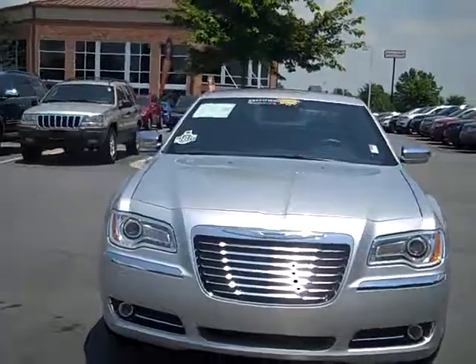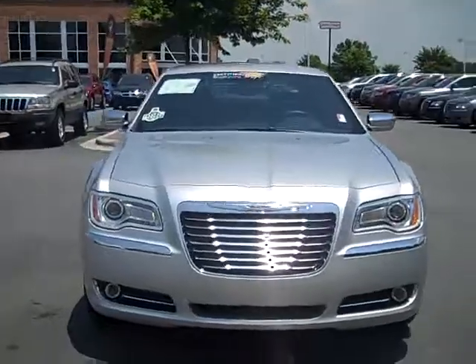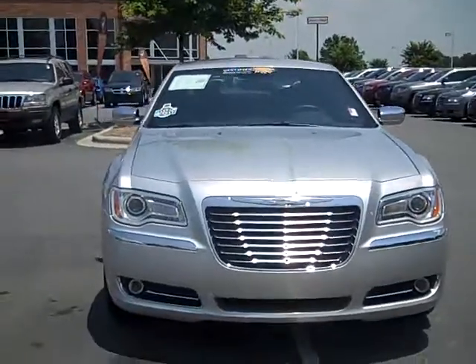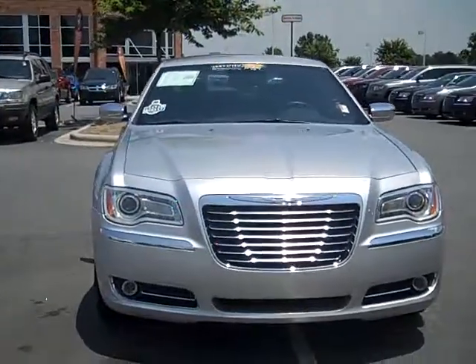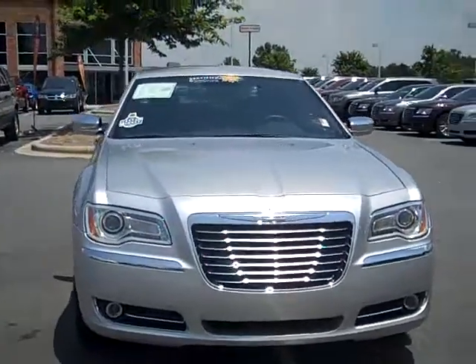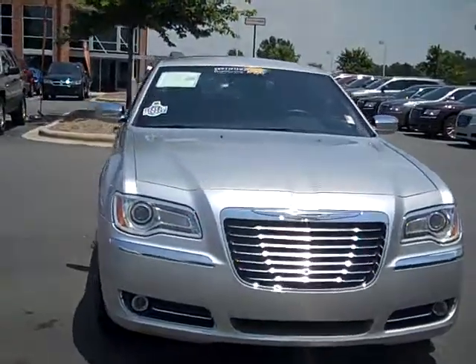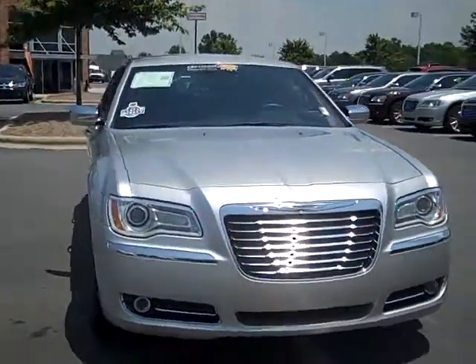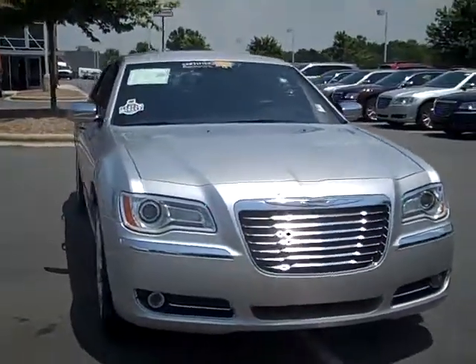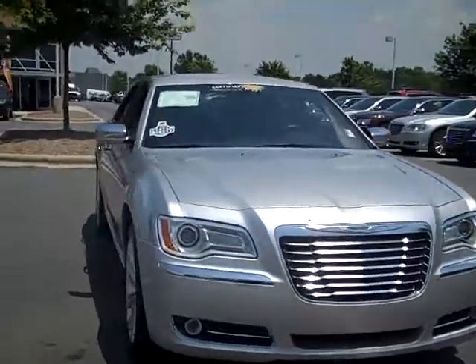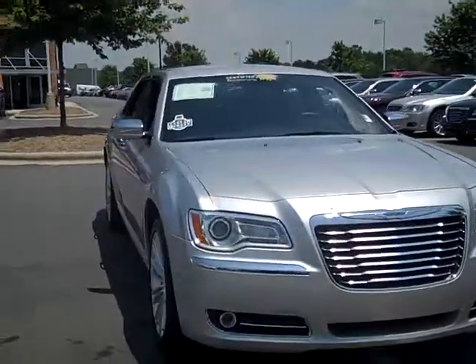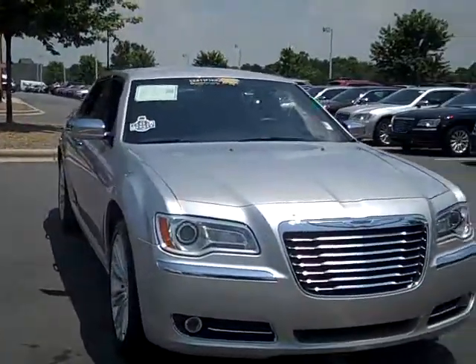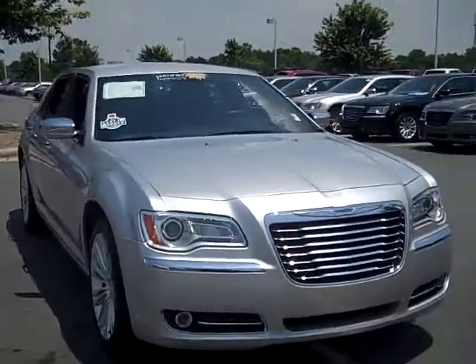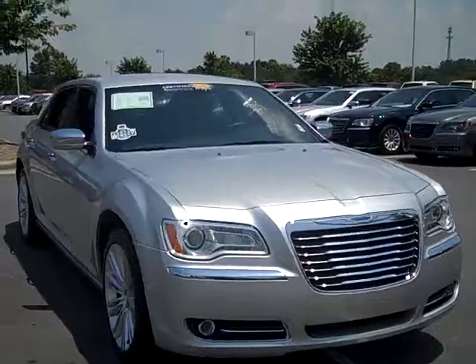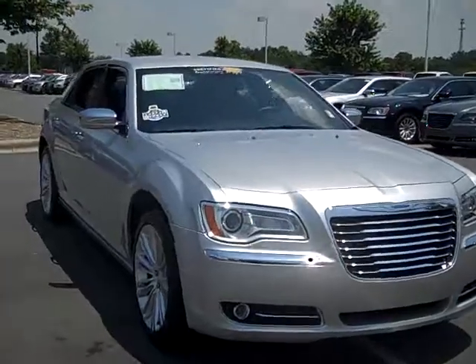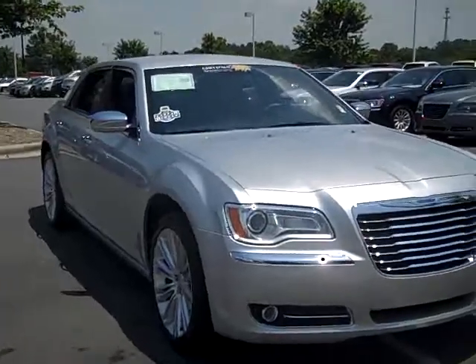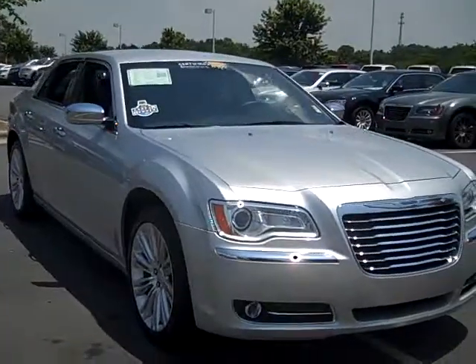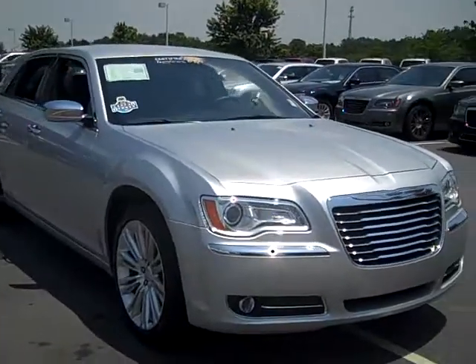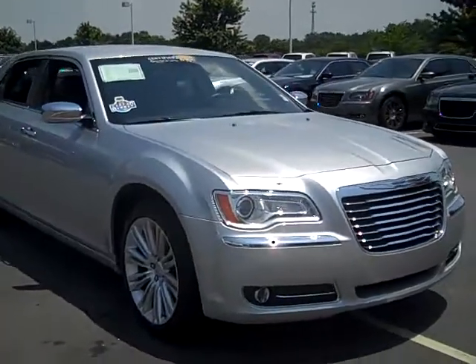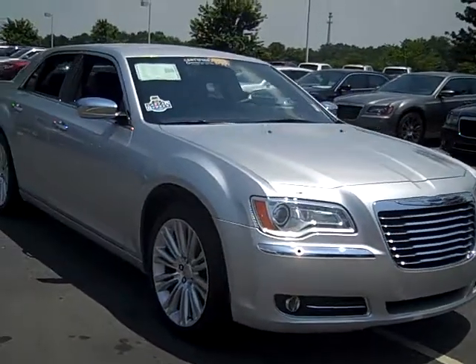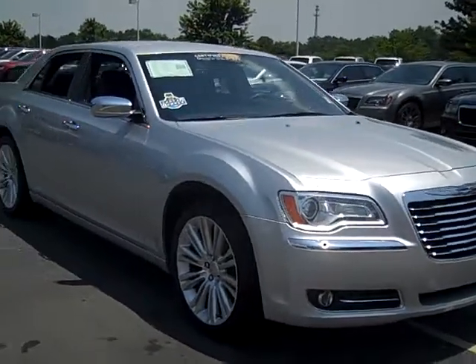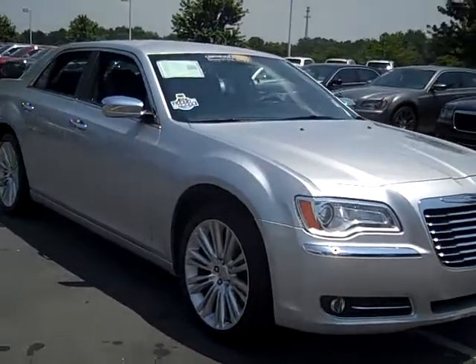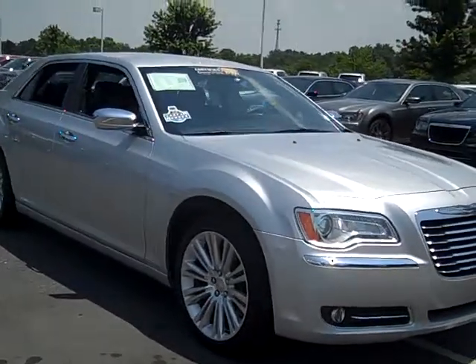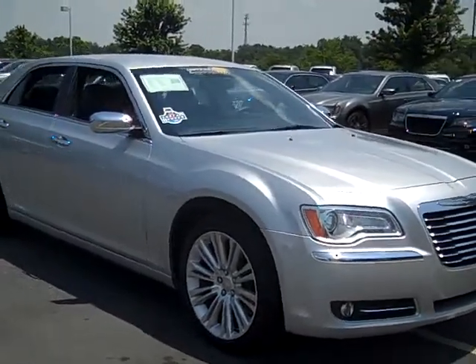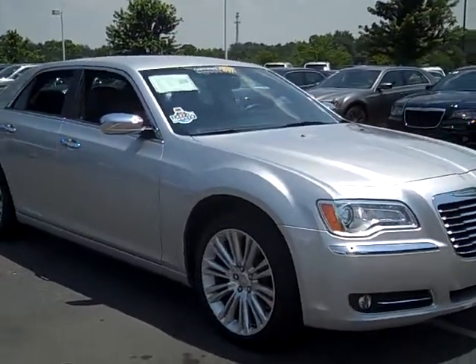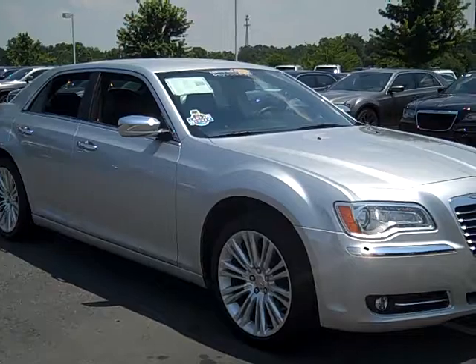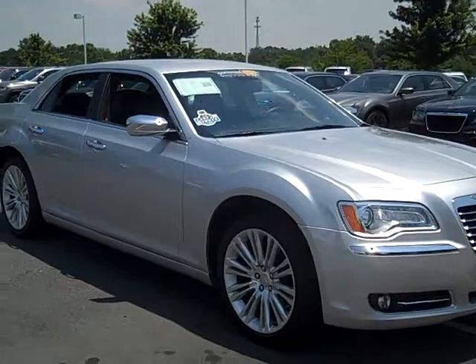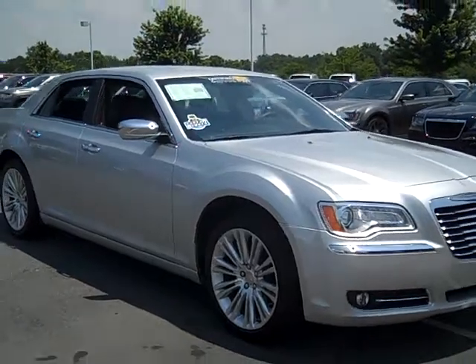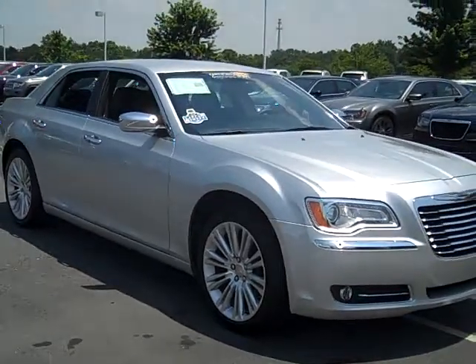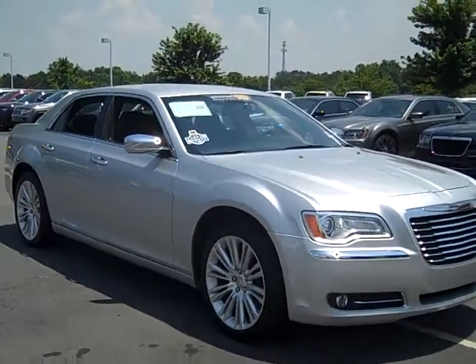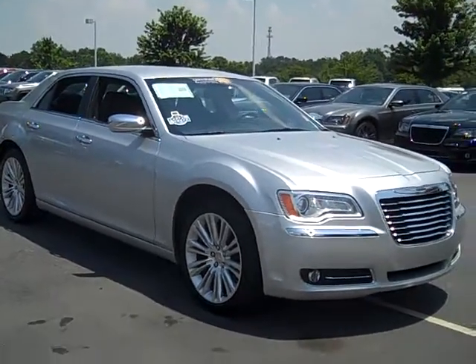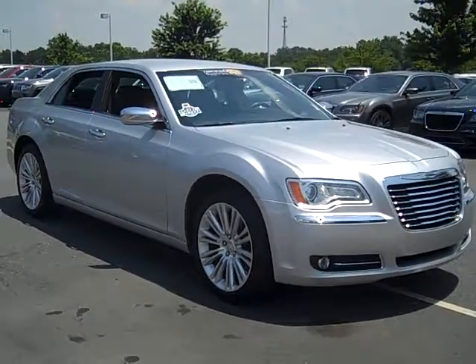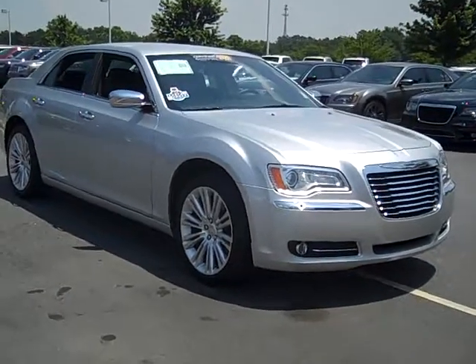It was also purchased and serviced at this dealership, which is sure to give you peace of mind on top of the 7 year 100,000 mile limited powertrain warranty and 3 months 3,000 mile warranty that comes with it.